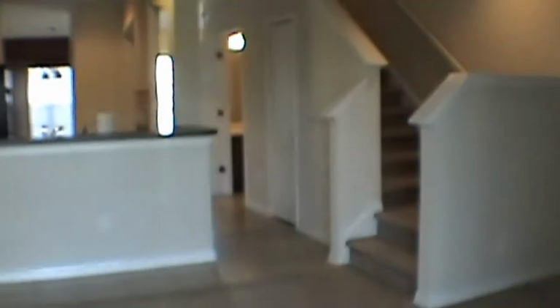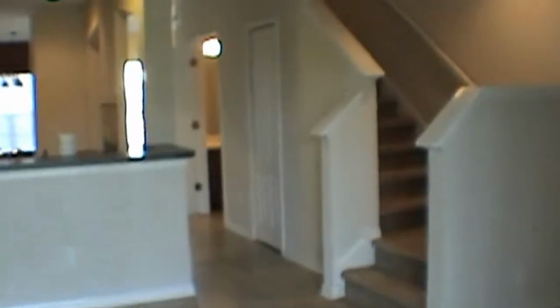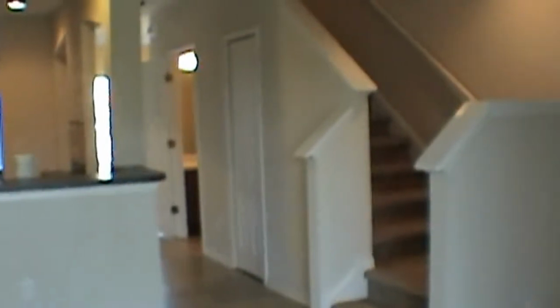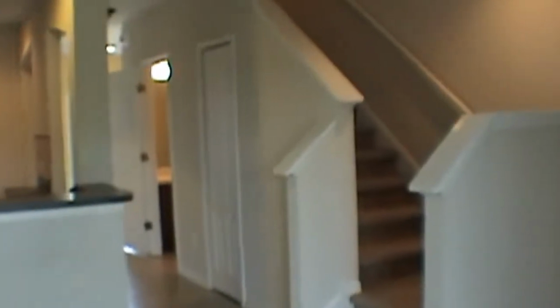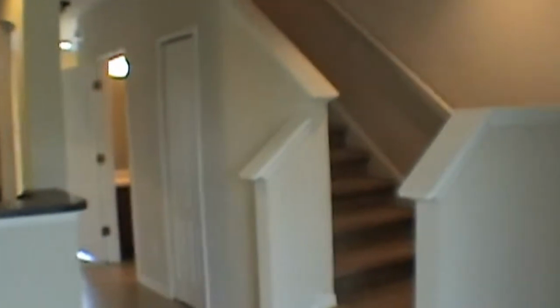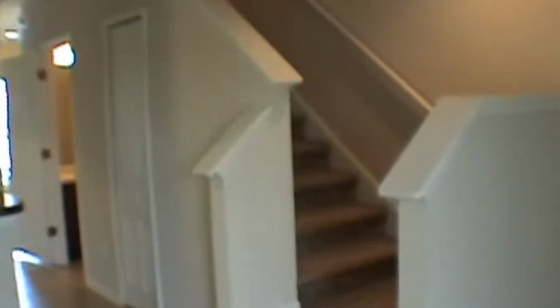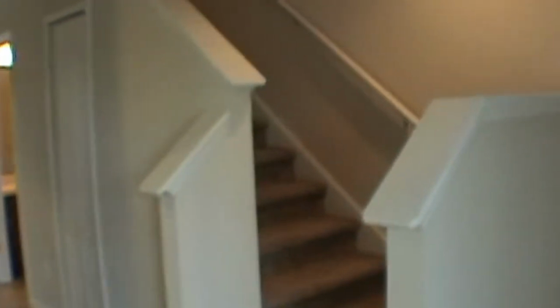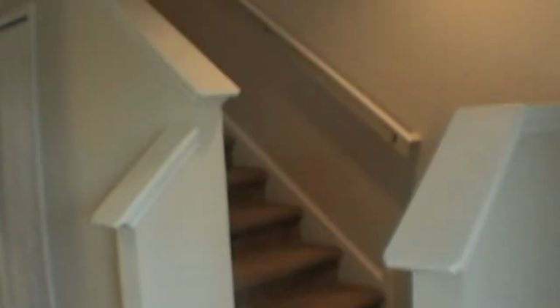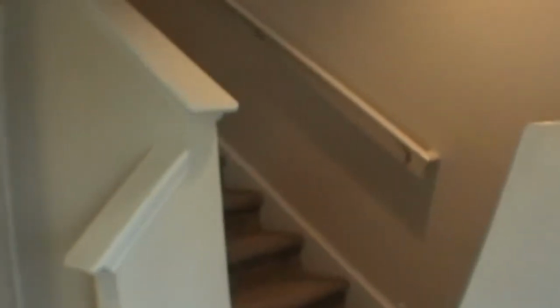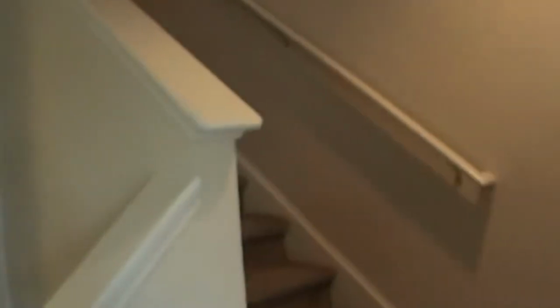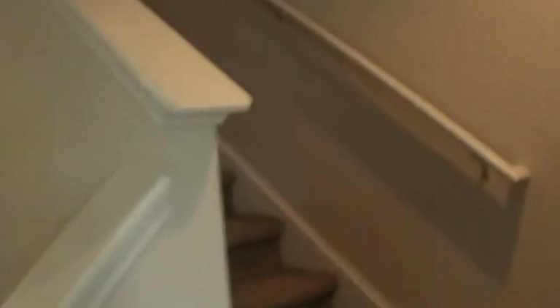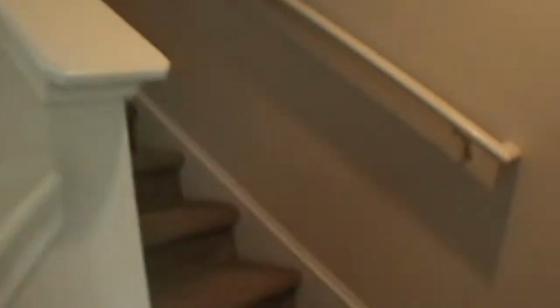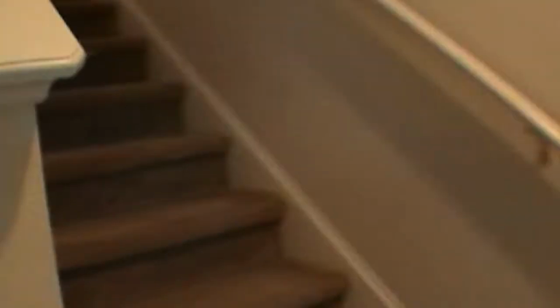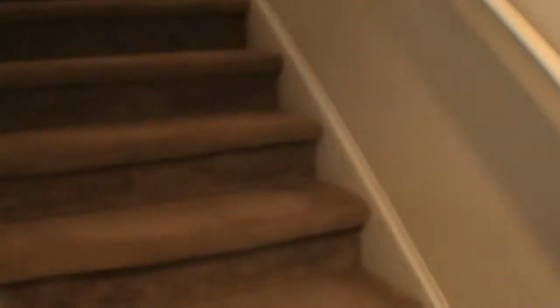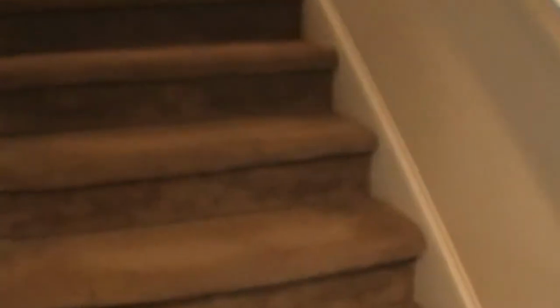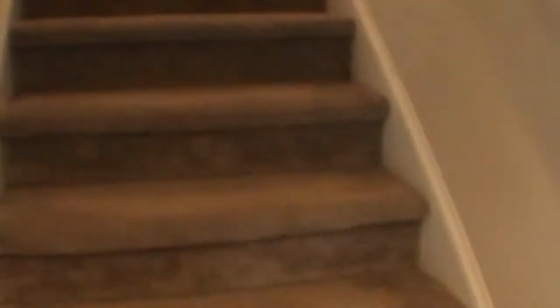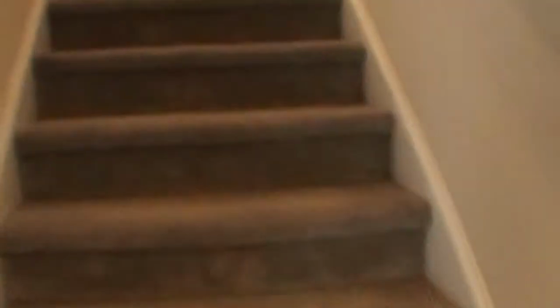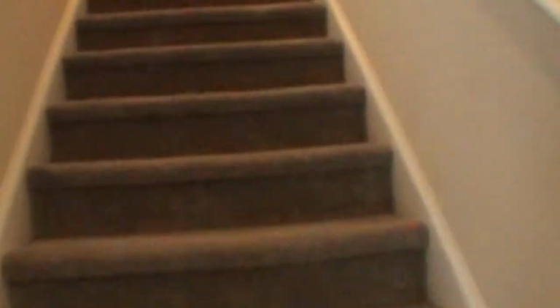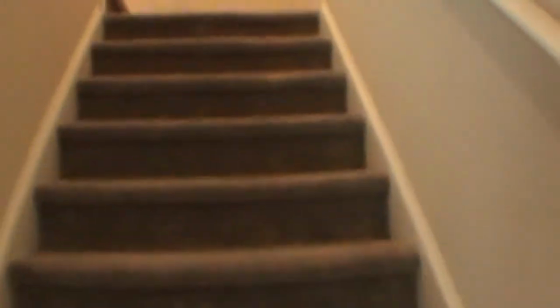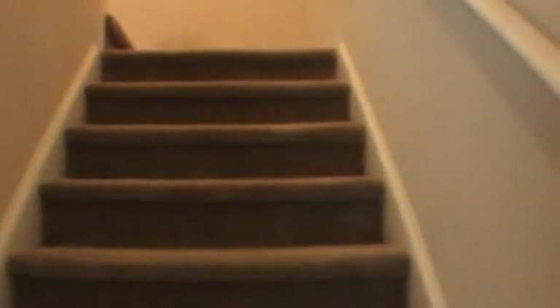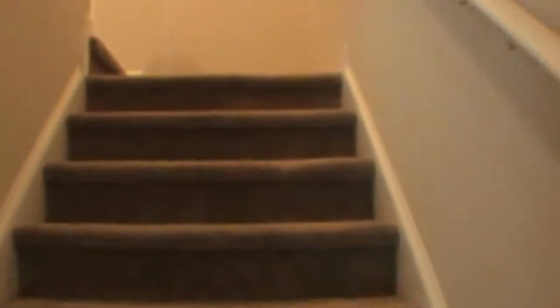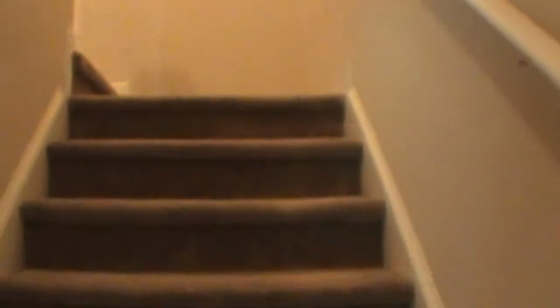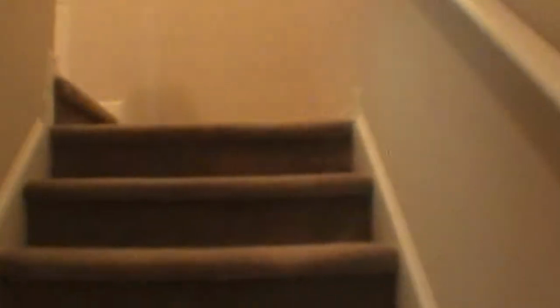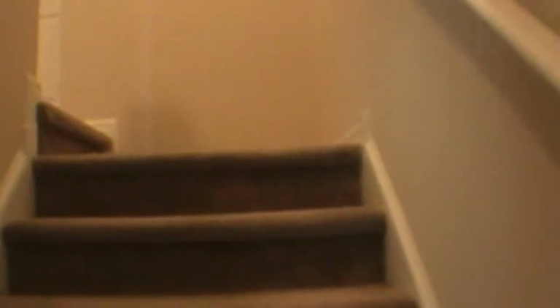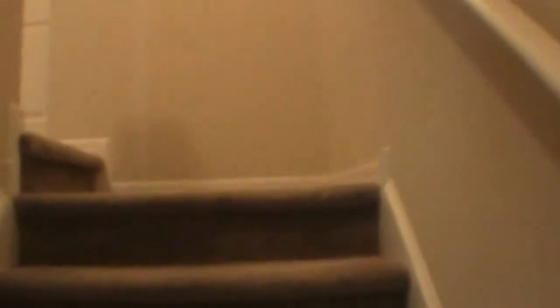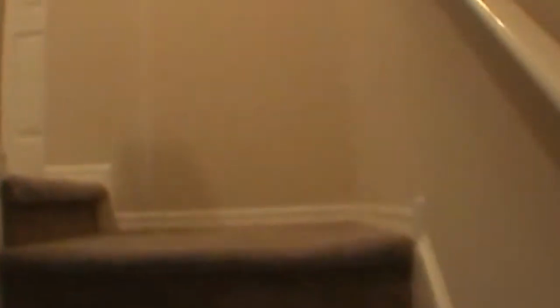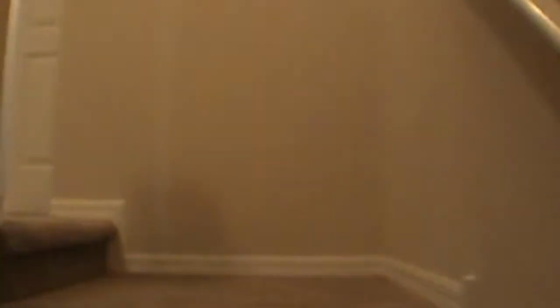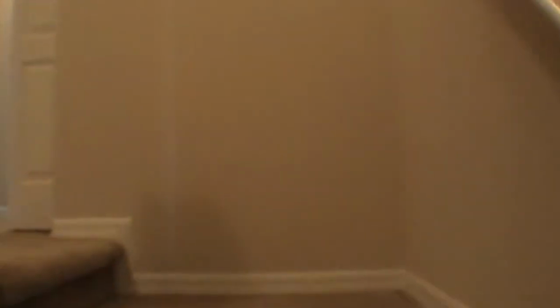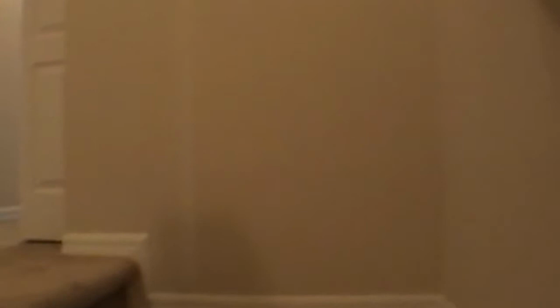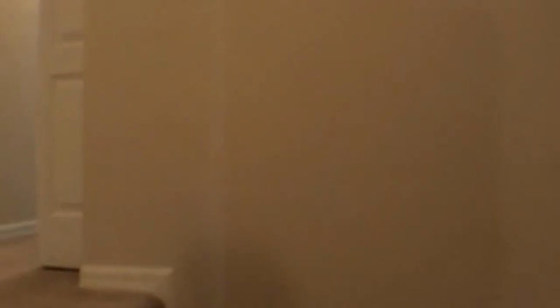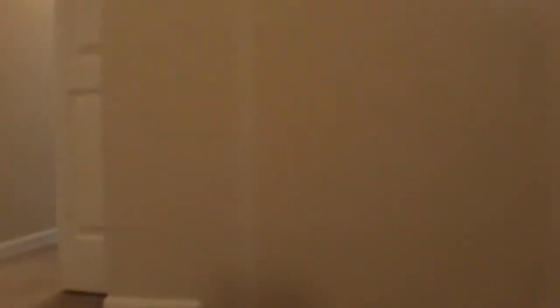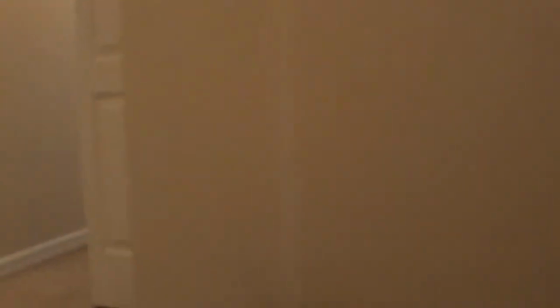We'll go upstairs and take a look. Both bedrooms are upstairs and both bedrooms have their own baths. You also have a full-size washer and dryer upstairs for easy laundry.